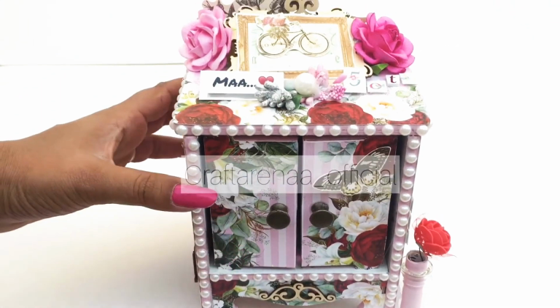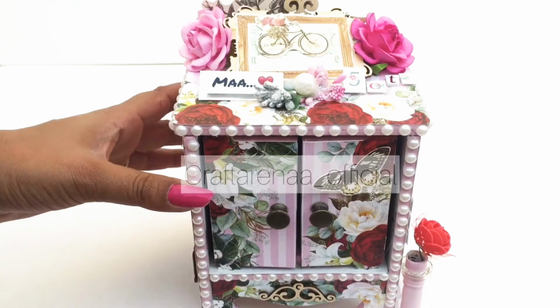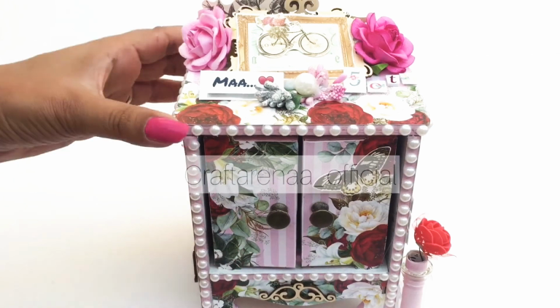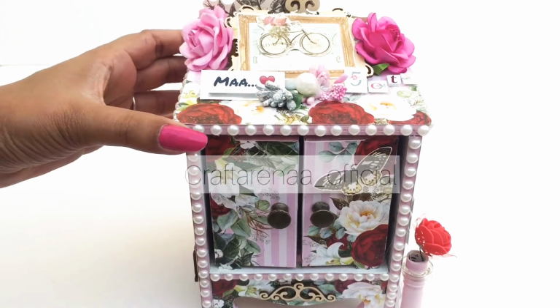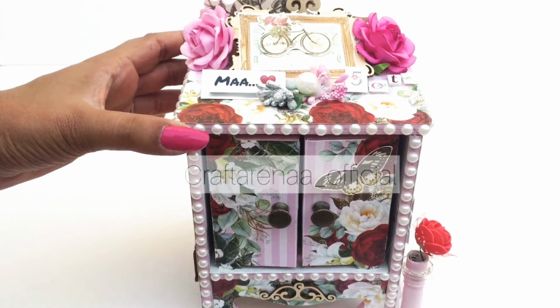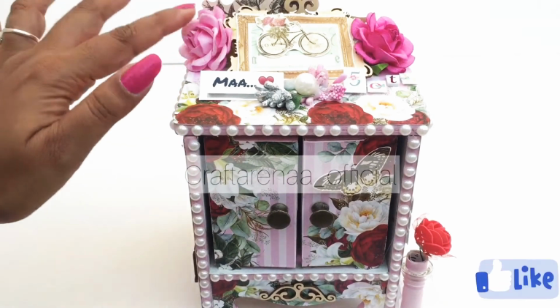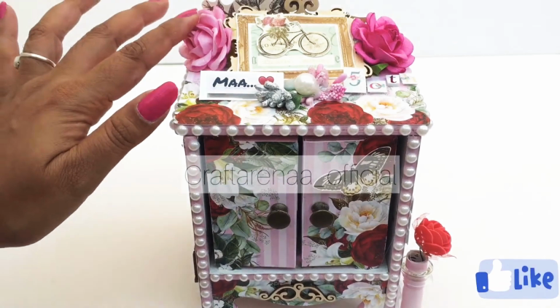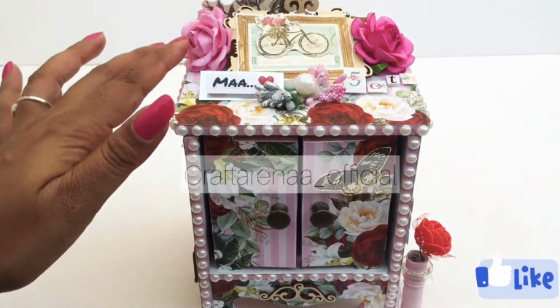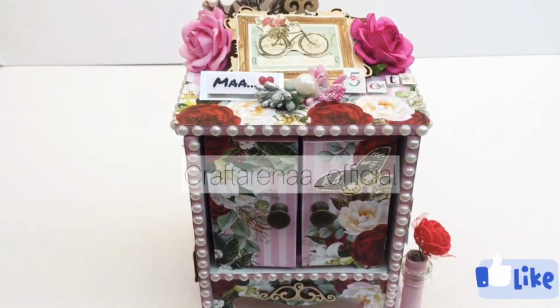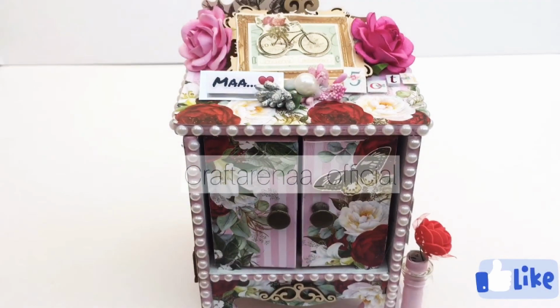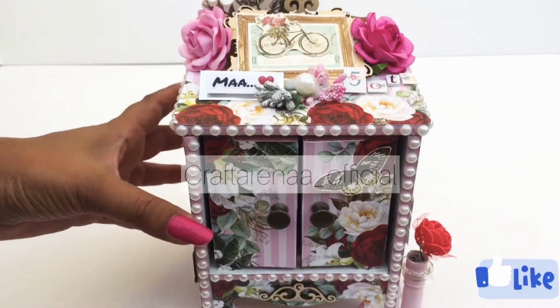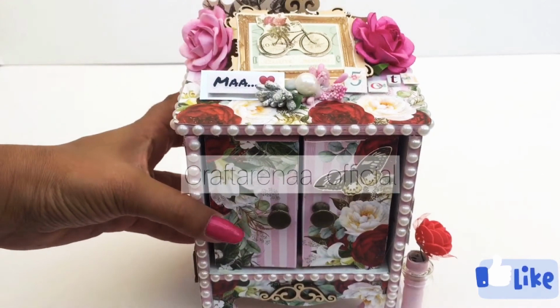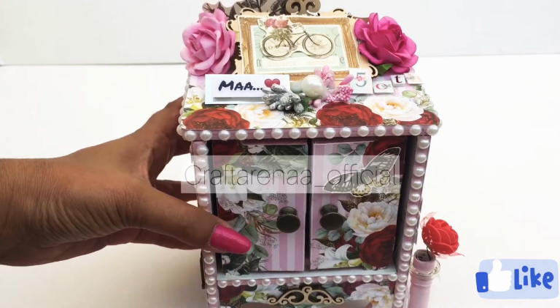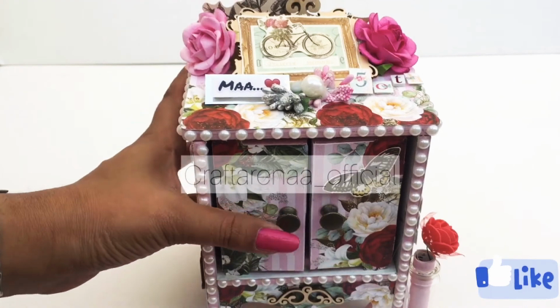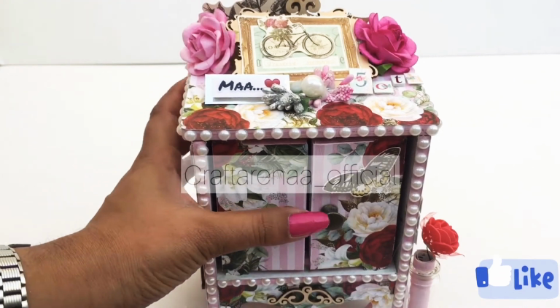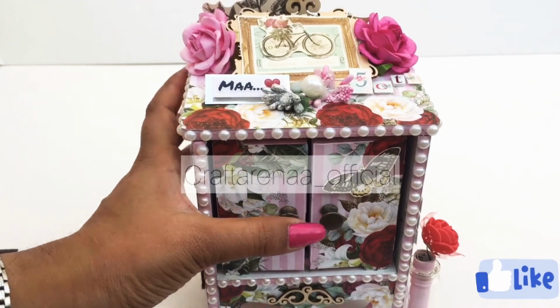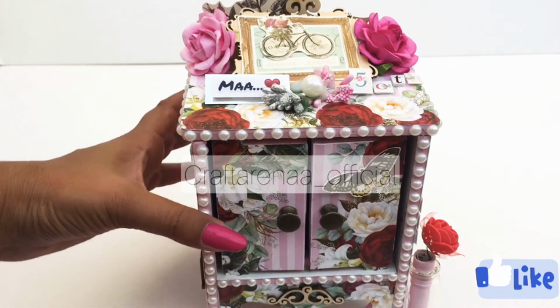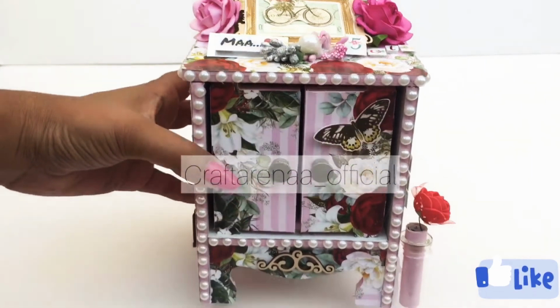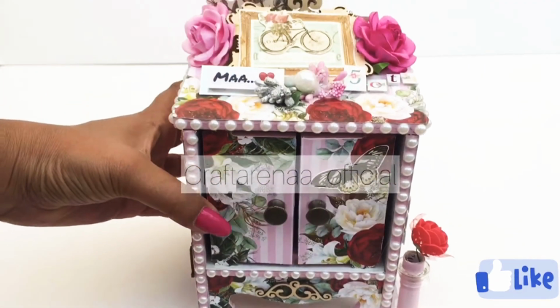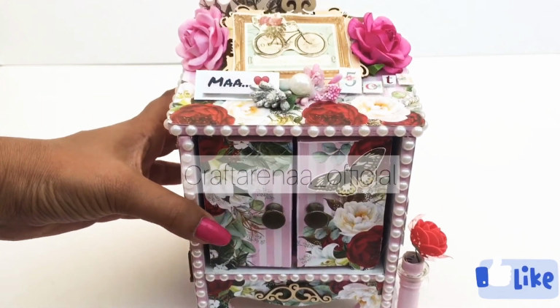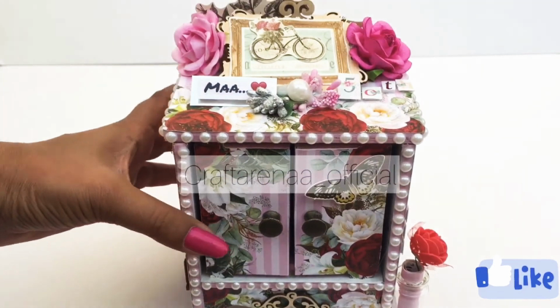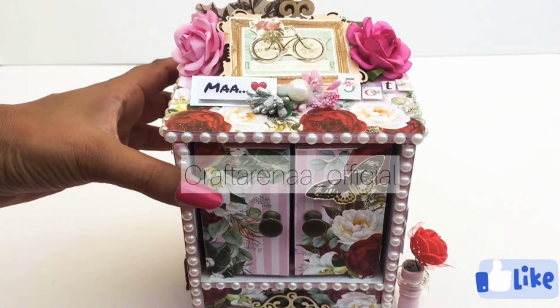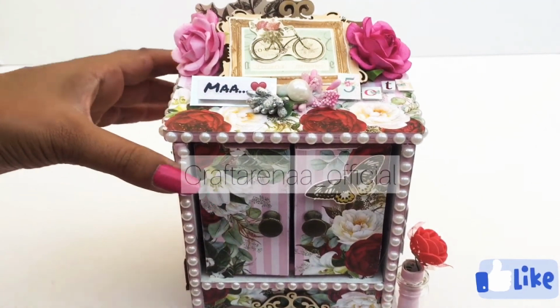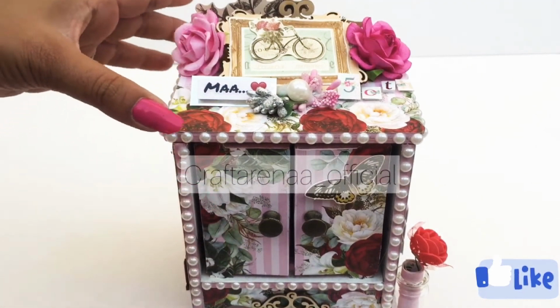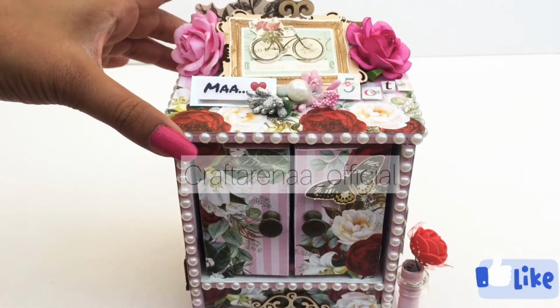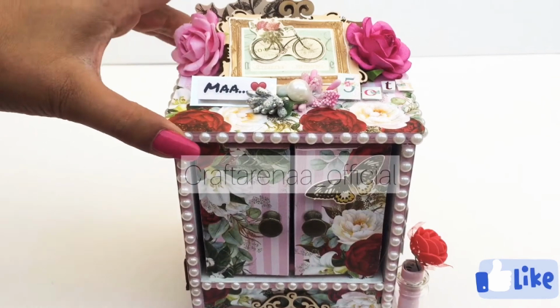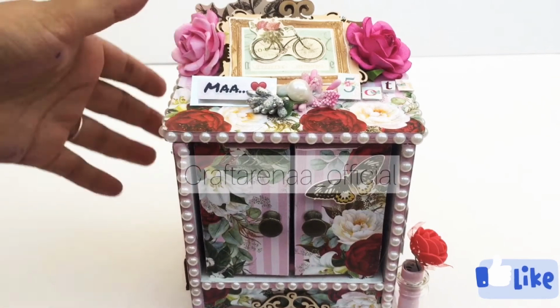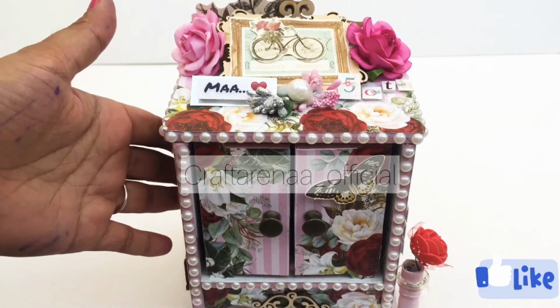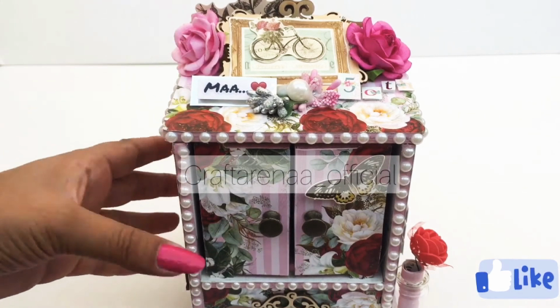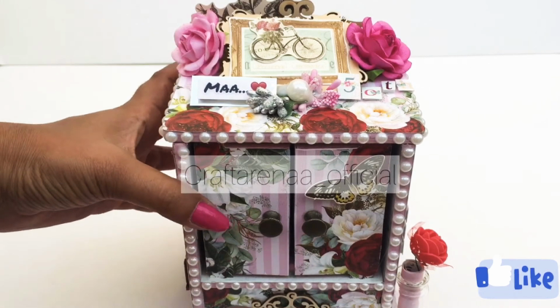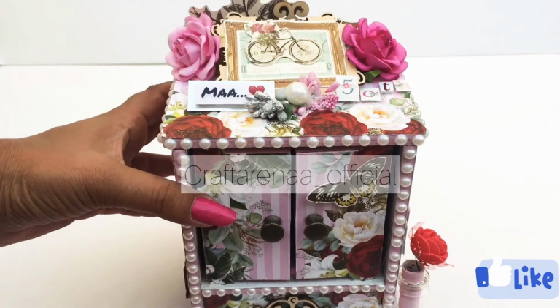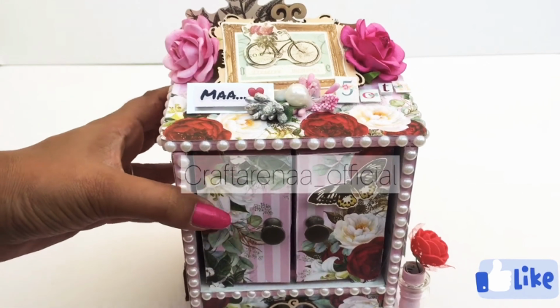Before getting into the video of this cute dresser, I would like to request that please subscribe to my channel if you are new and hit that bell icon also to get notified. And now let's talk about this dresser.